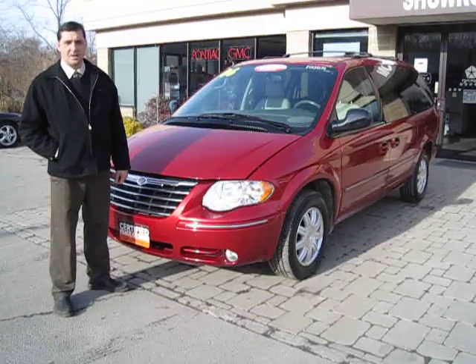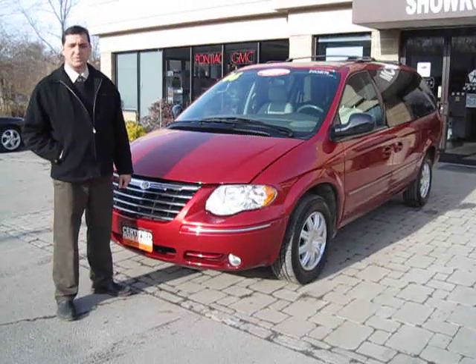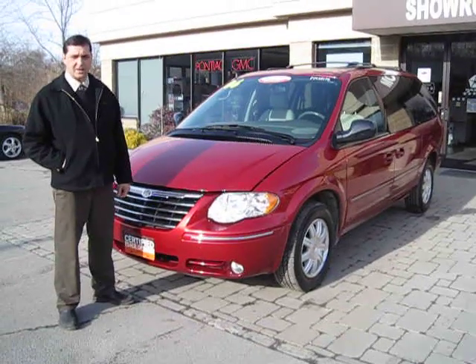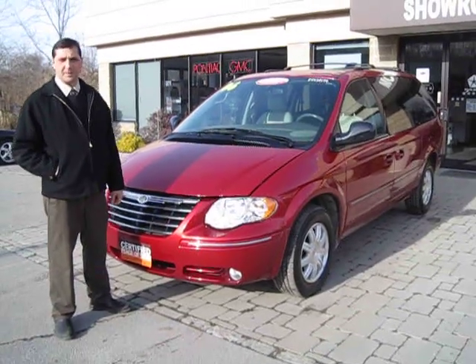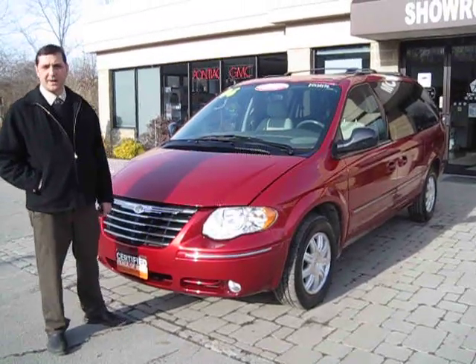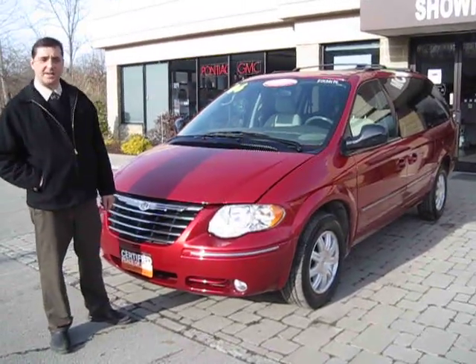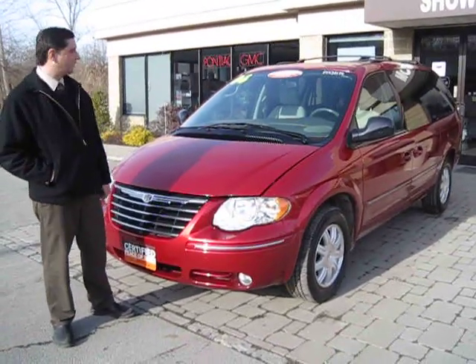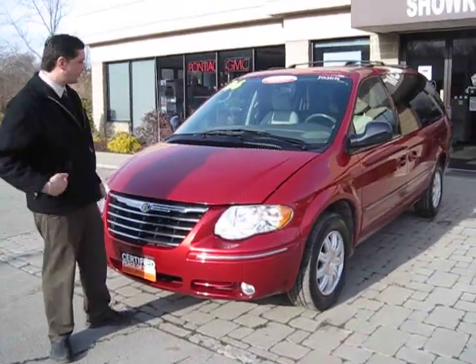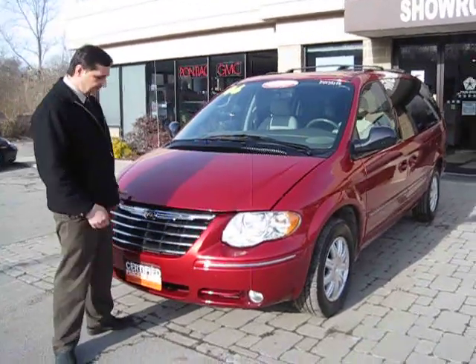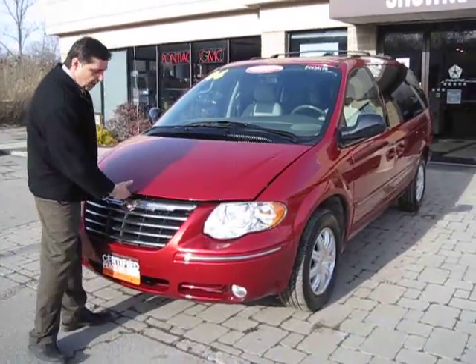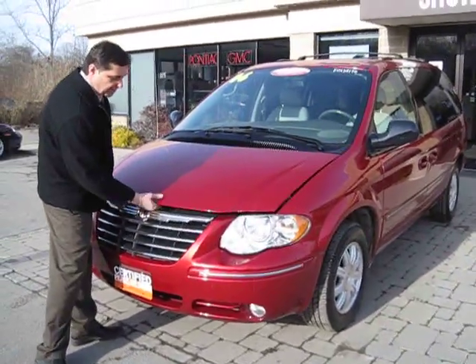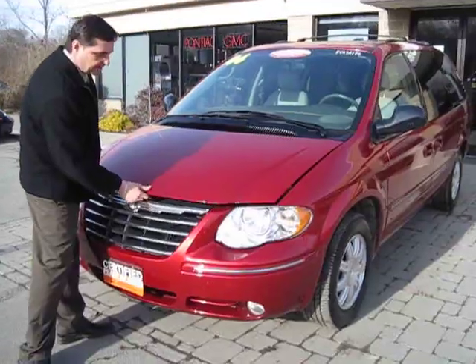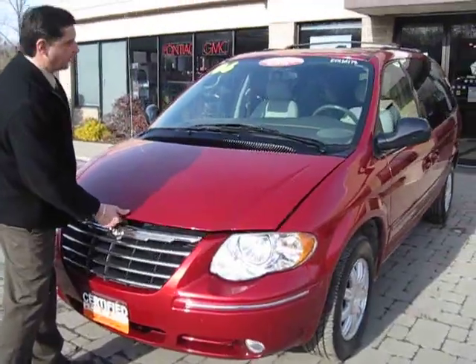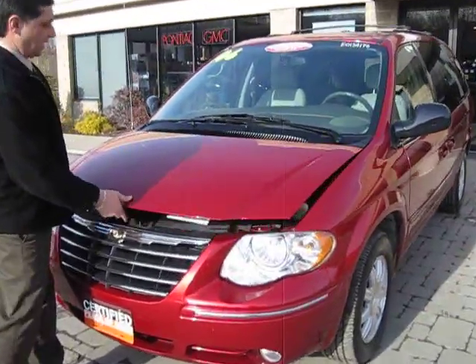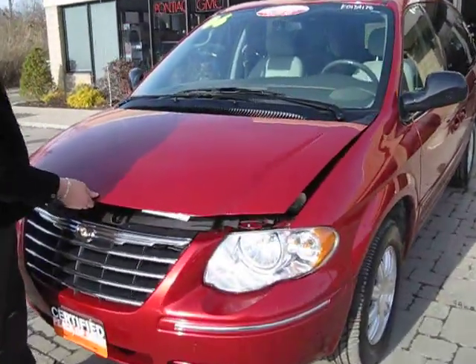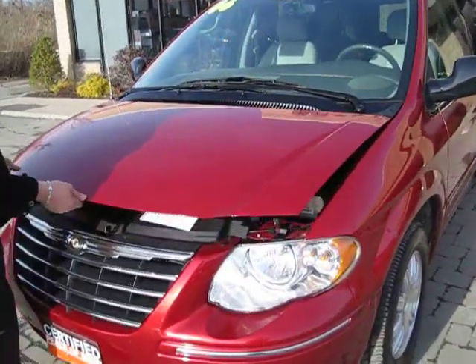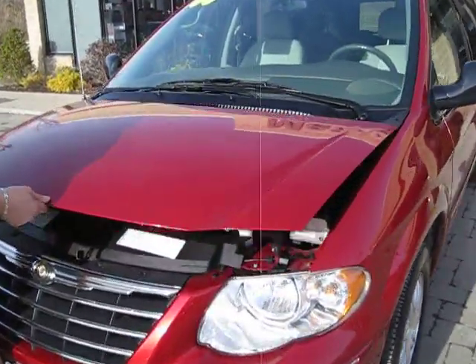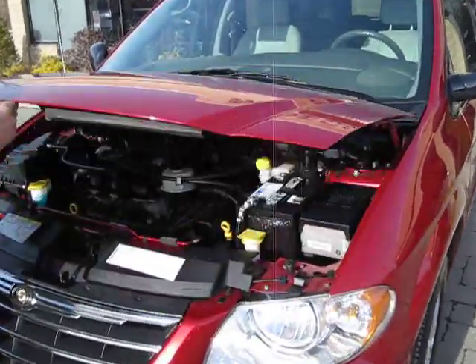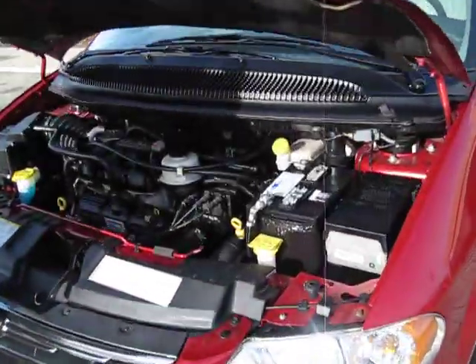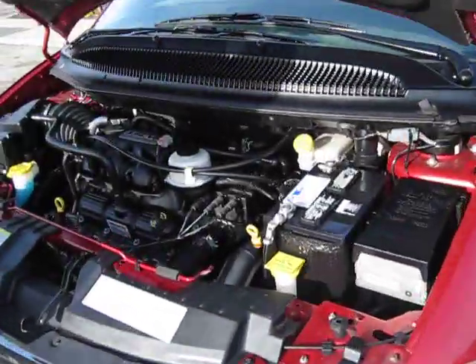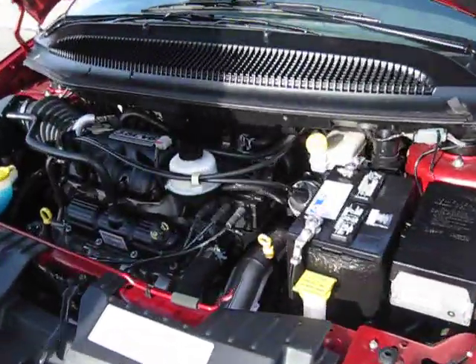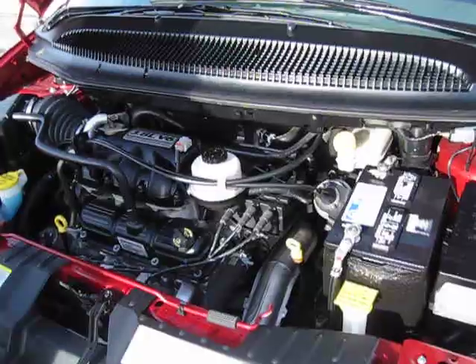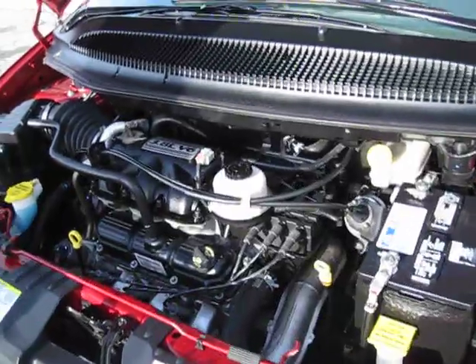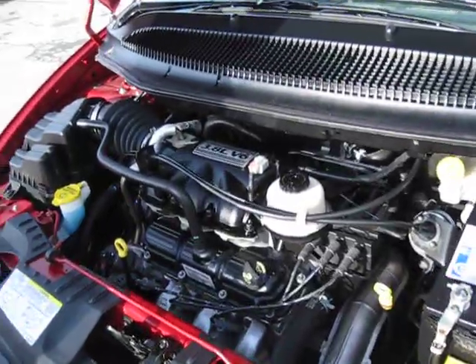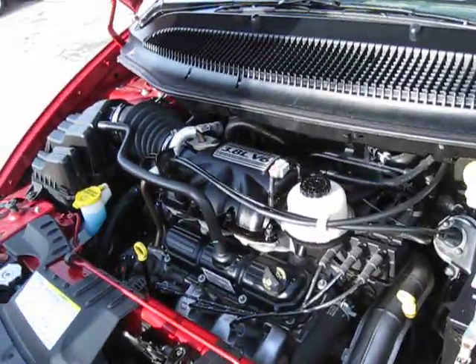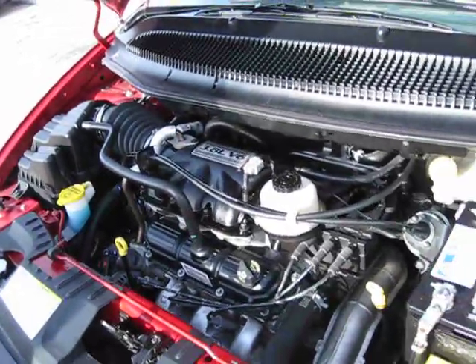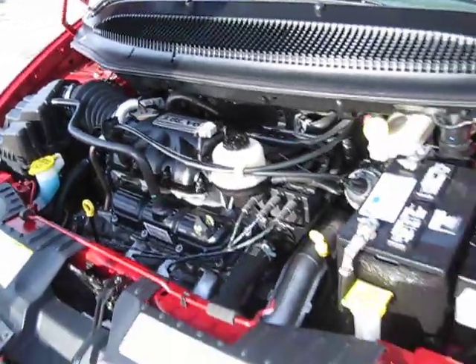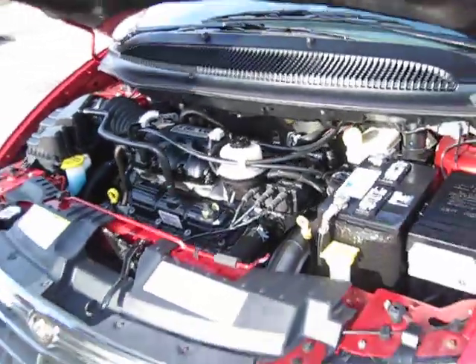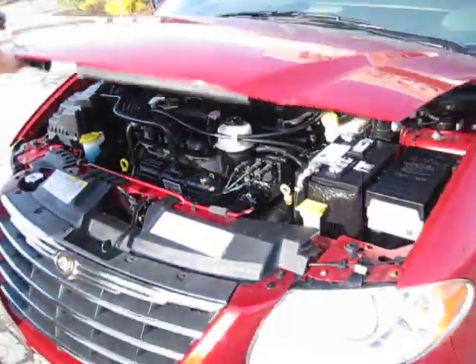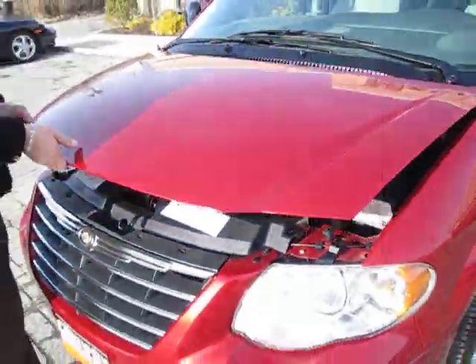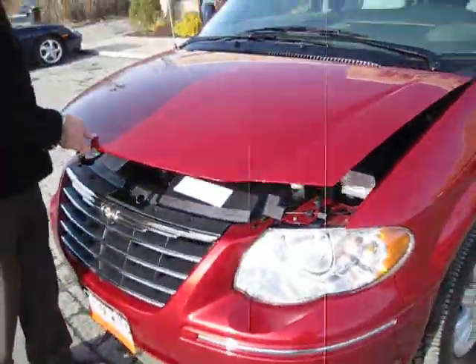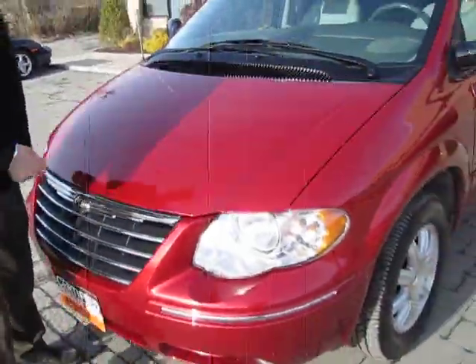Welcome to Mid-Atlantic Carmel. My name is Mike and today I'm going to show you this 2006 Chrysler Town & Country in beautiful Inferno red paint. Under the hood it has a 3.8 liter V6 powerful engine. It's a Chrysler certified vehicle.